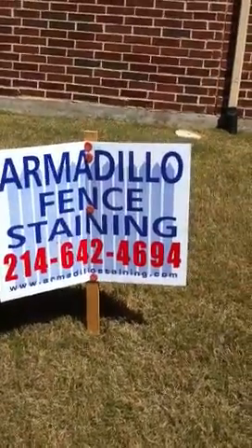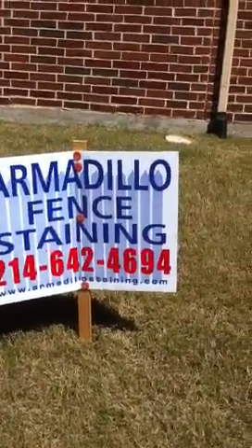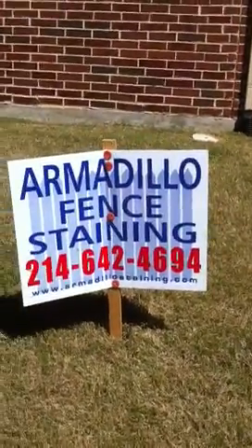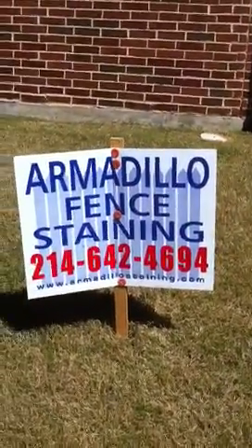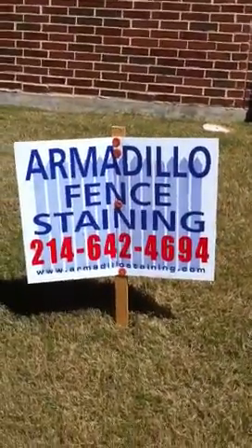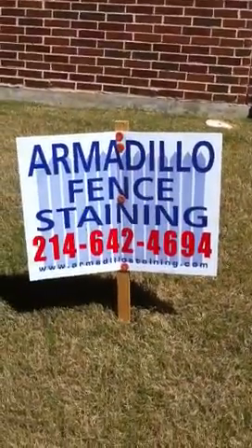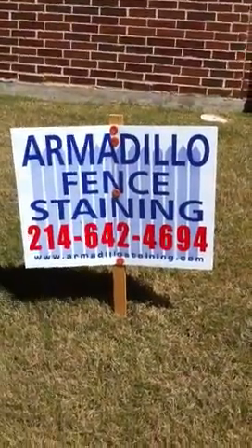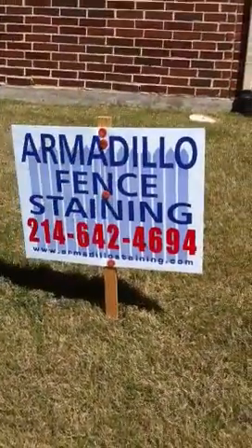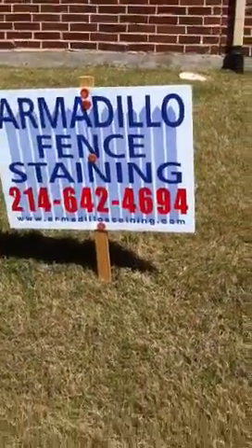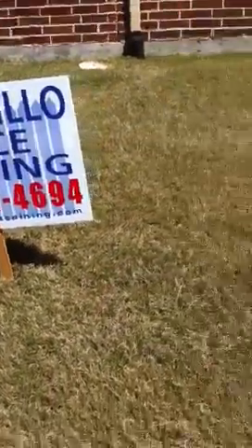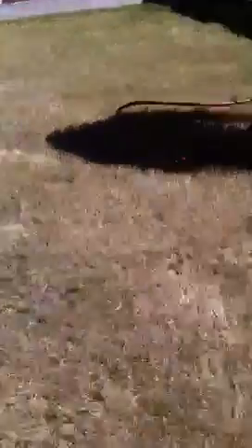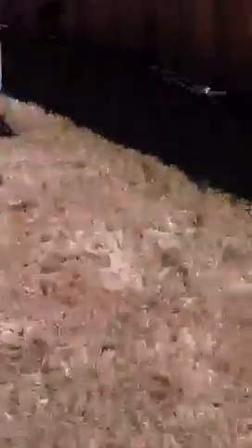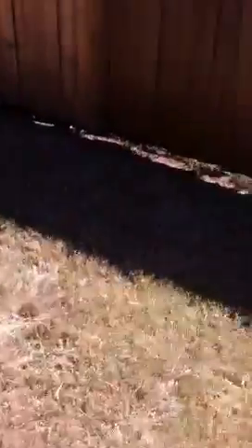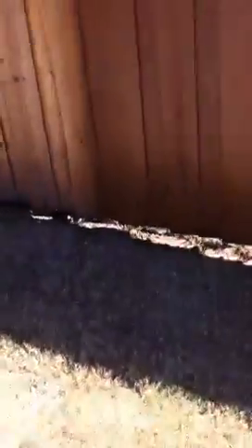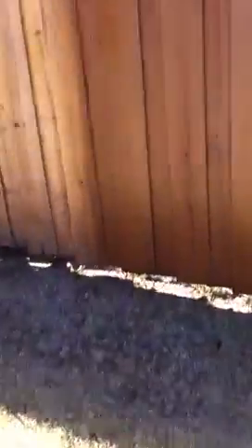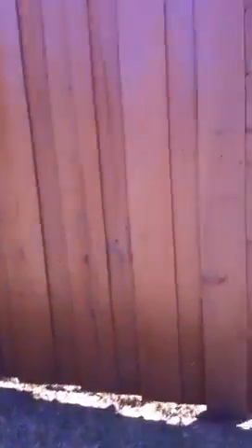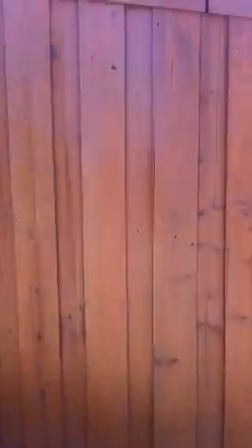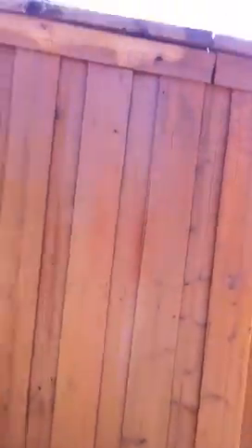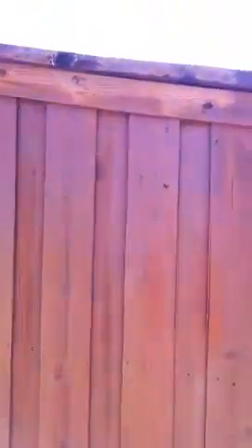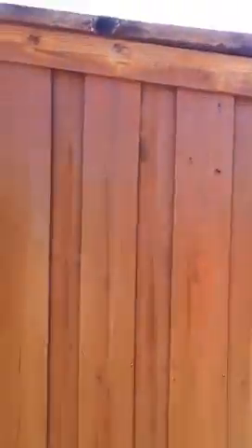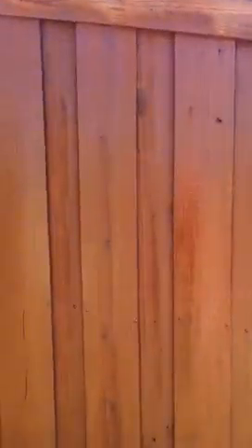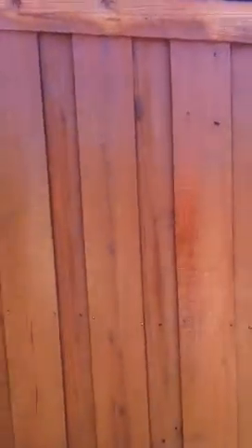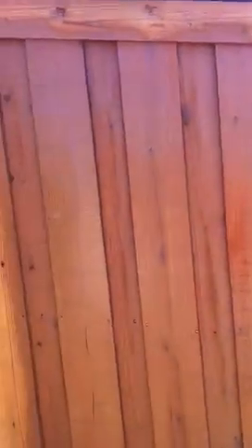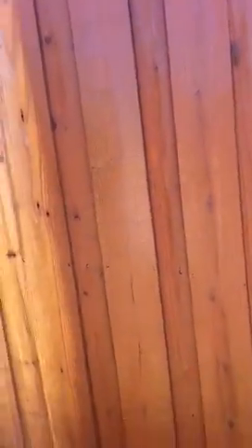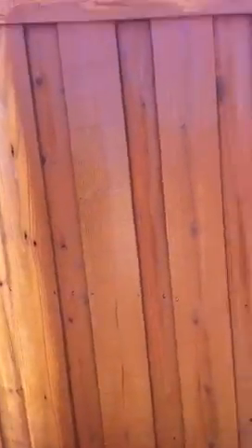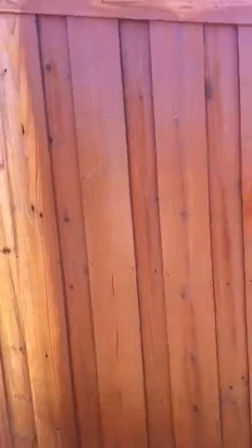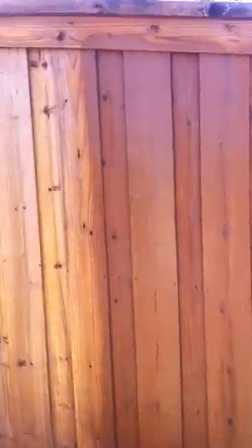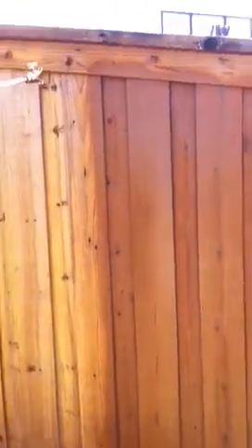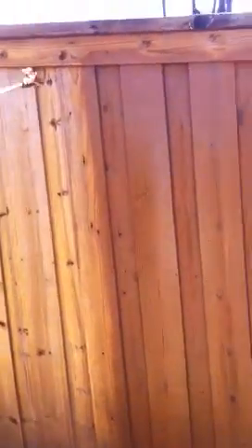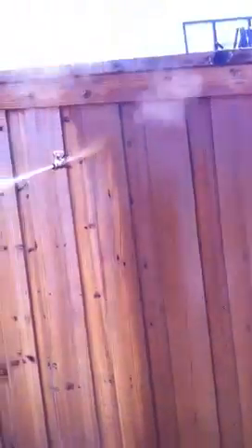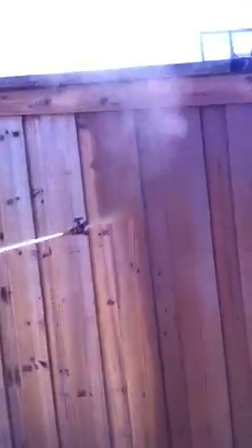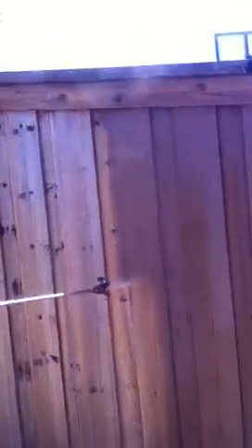Hey, what's up, it's Christian here with Armadillo Fence Staining right here in Frisco, Texas. Right now we're putting on a rustic cedar tone on this eight-foot fence, board on board with a cap.